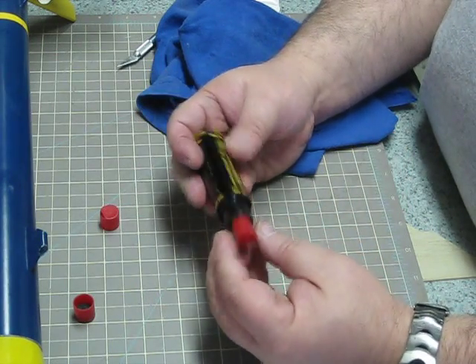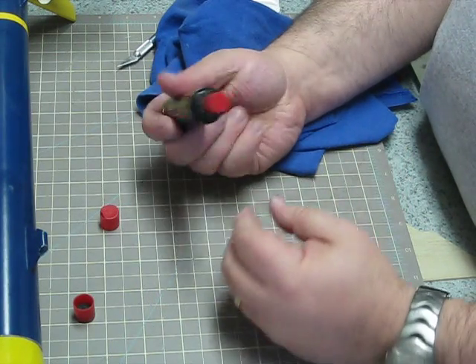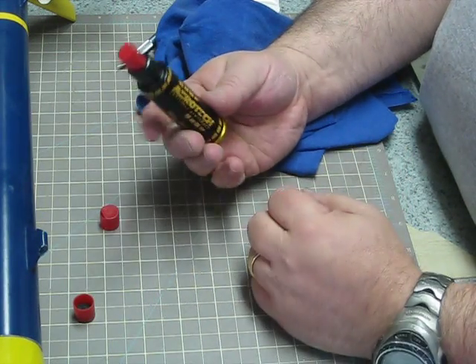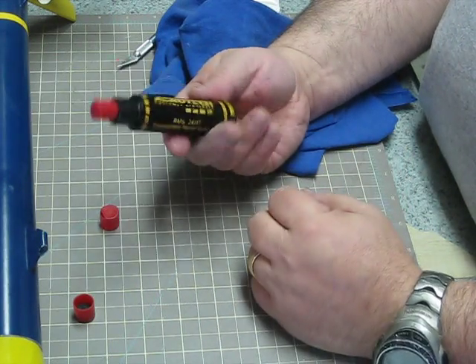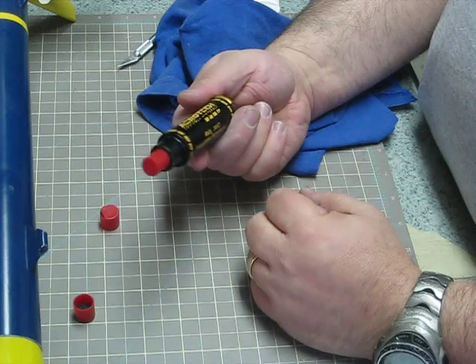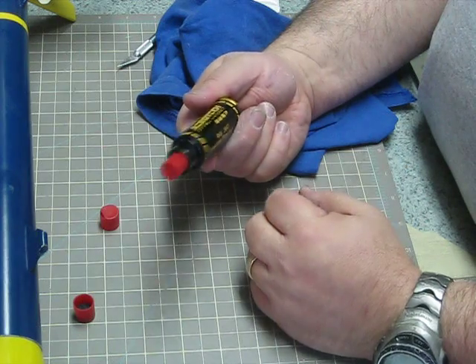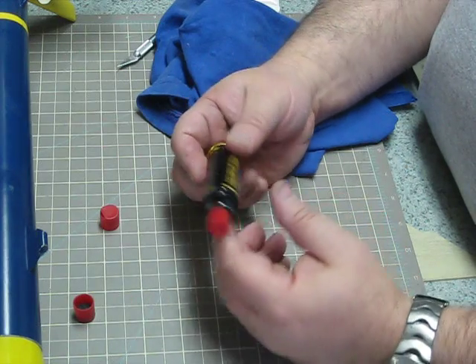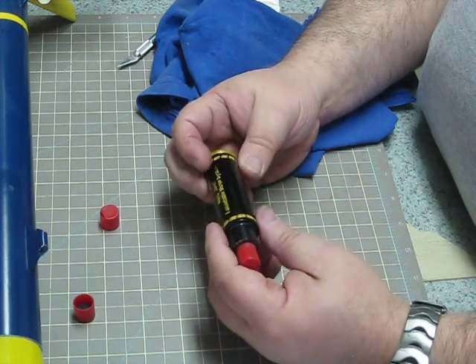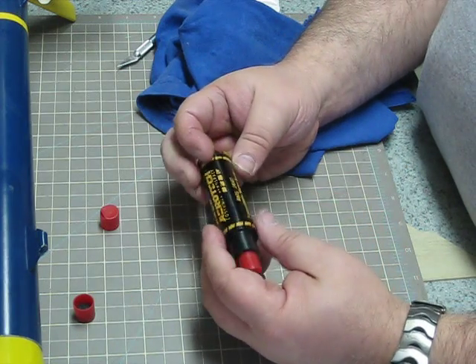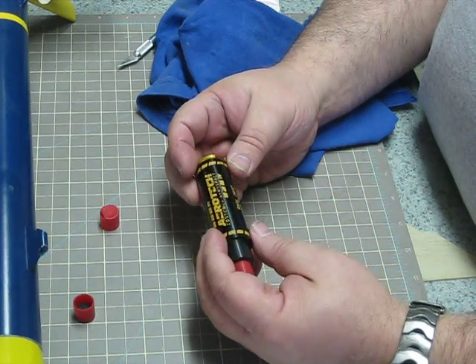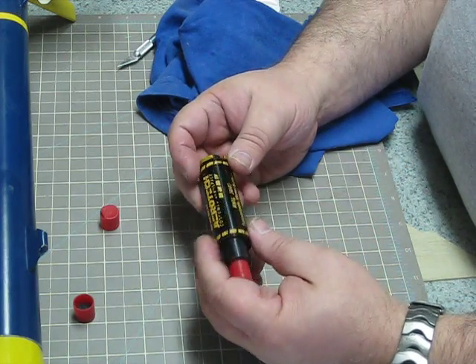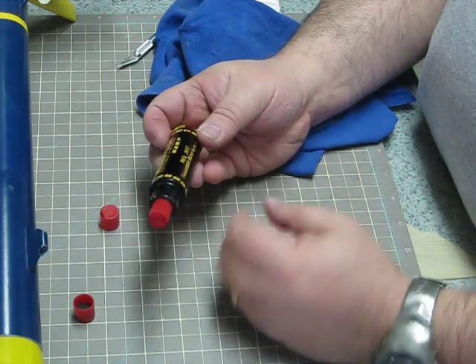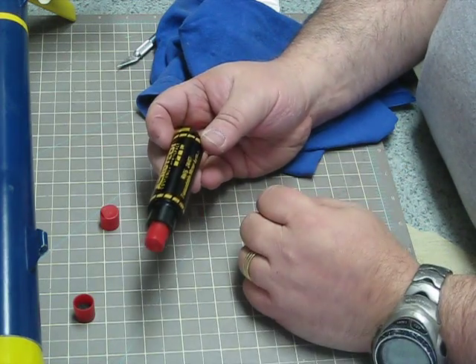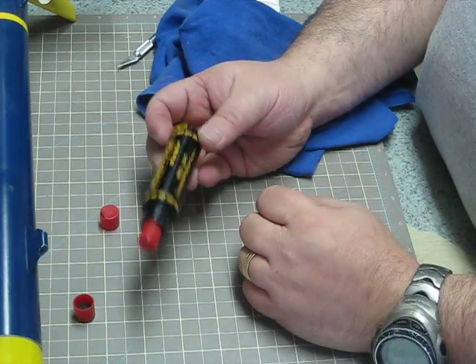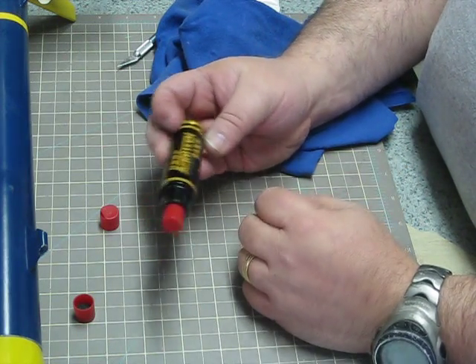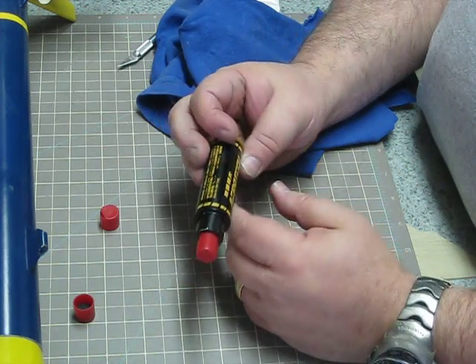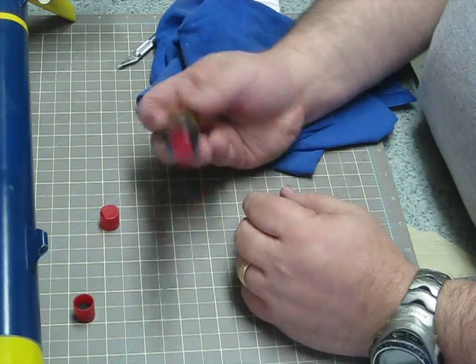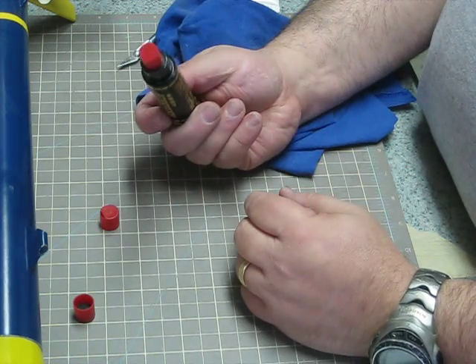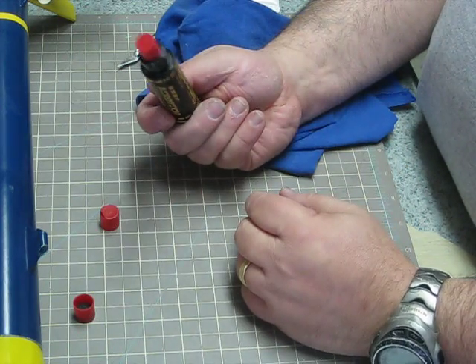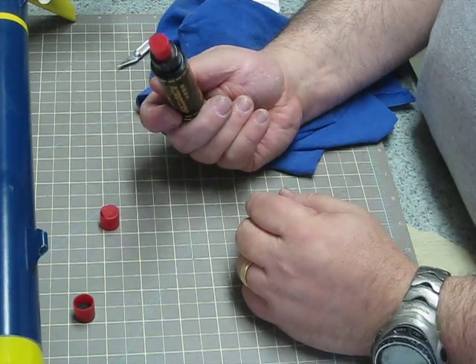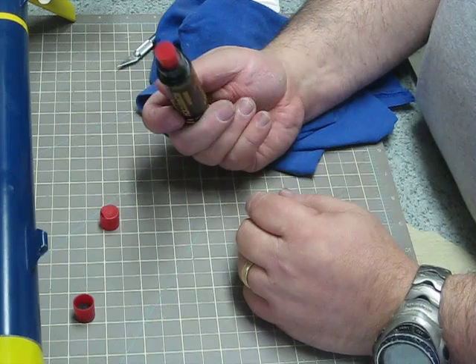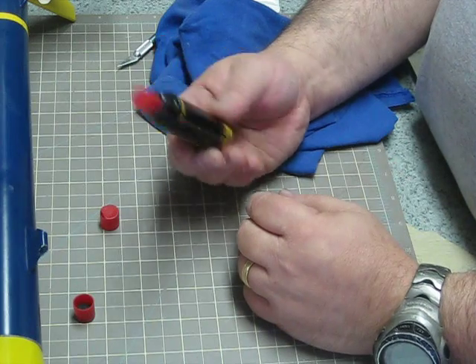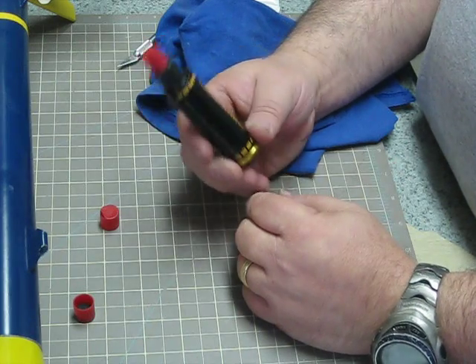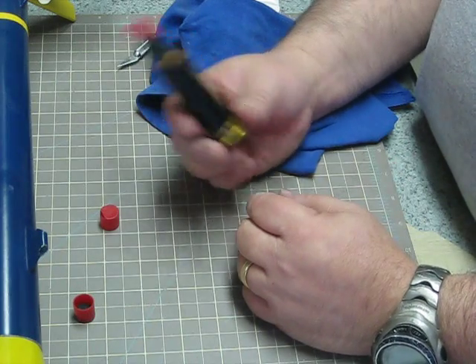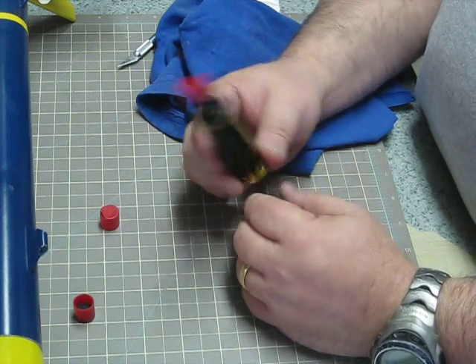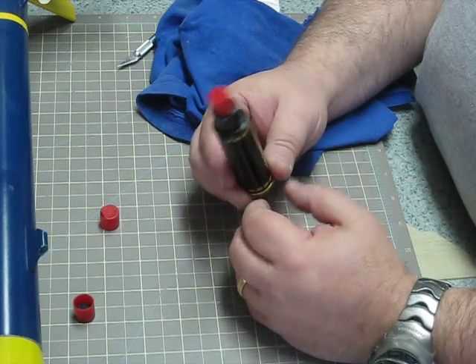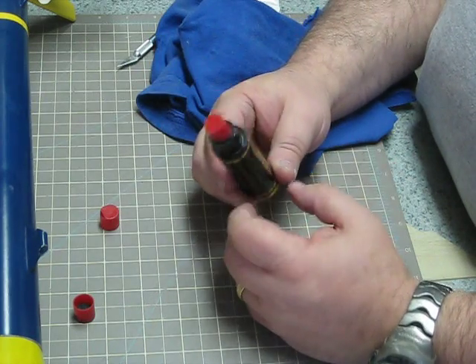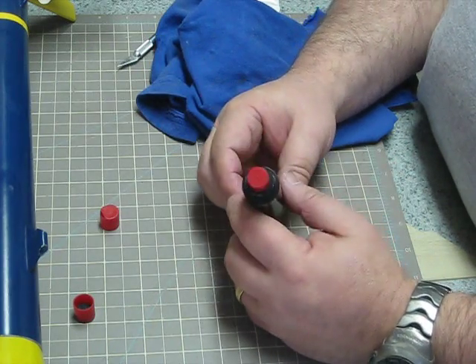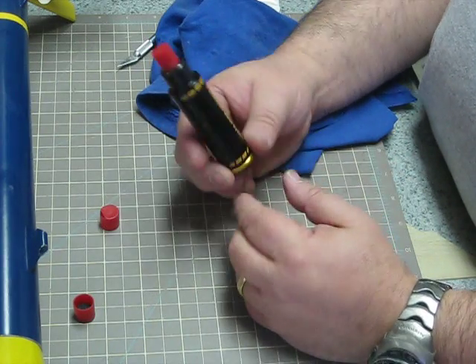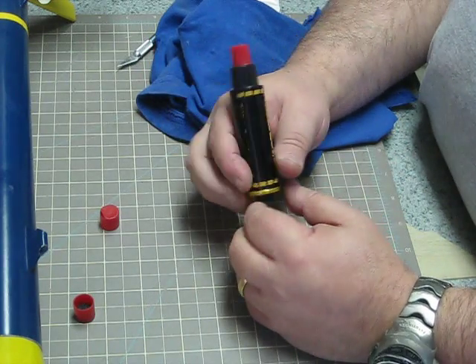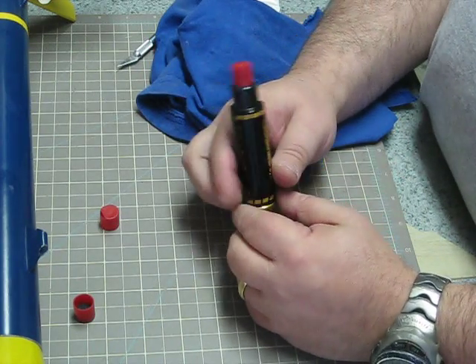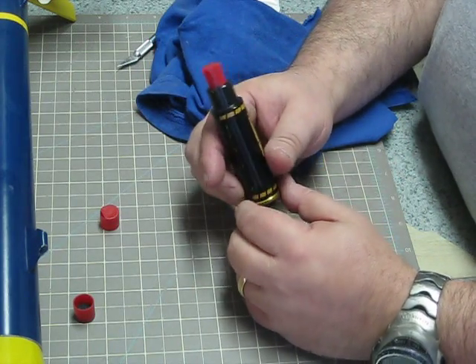That is how you assemble an Aerotech RMS 2440 with an E28, roughly a 7 cut down to about a 5.